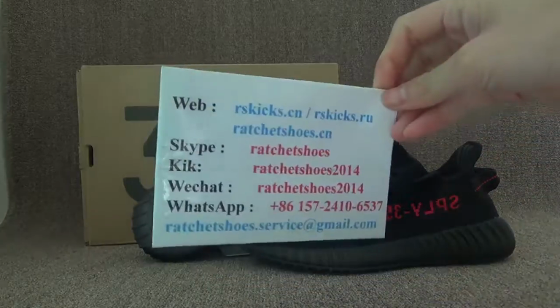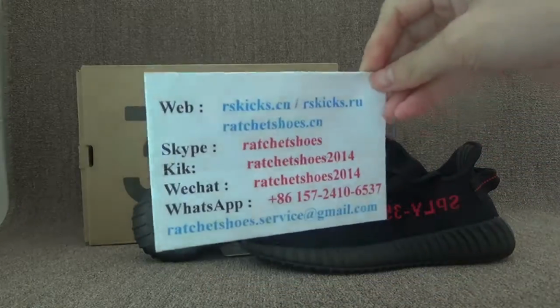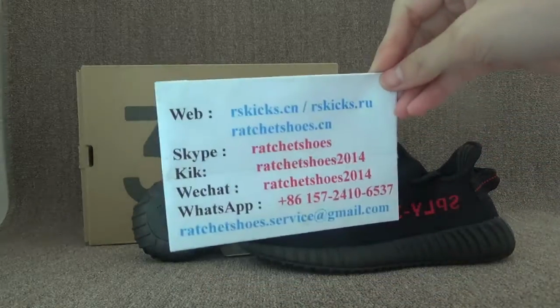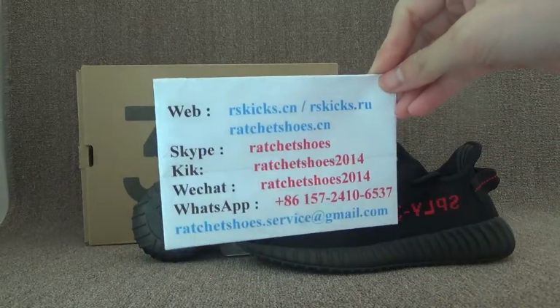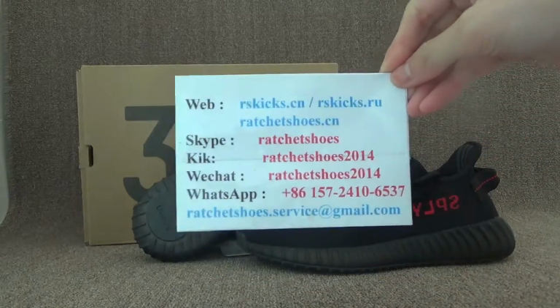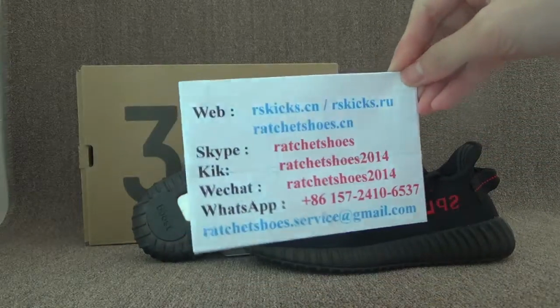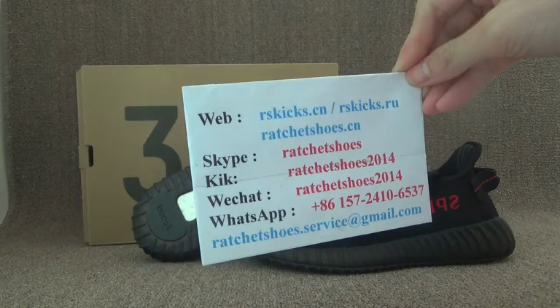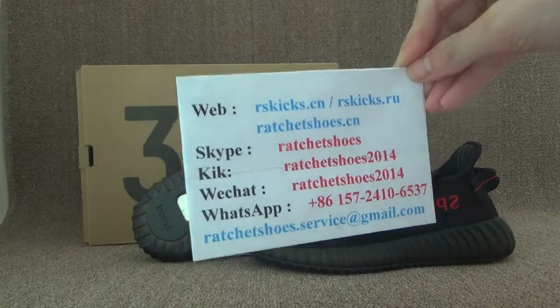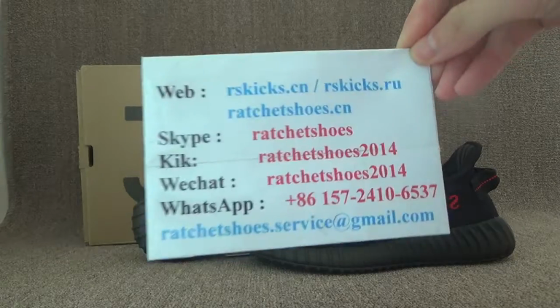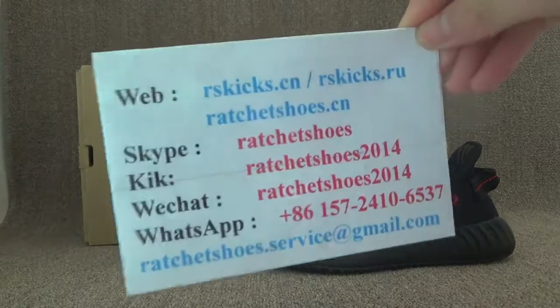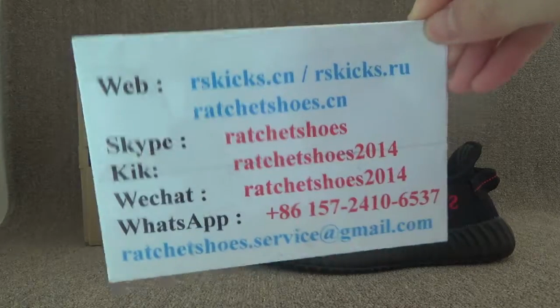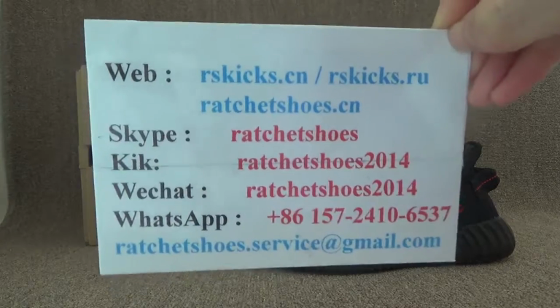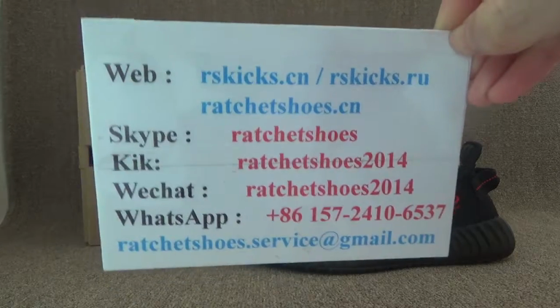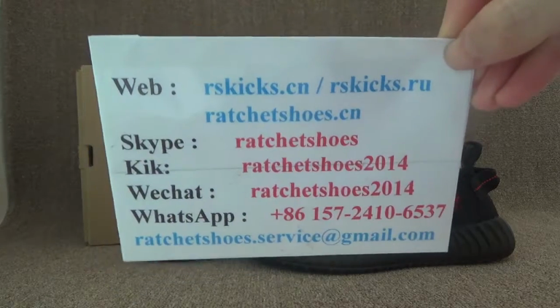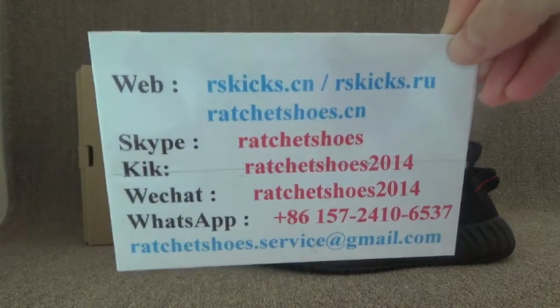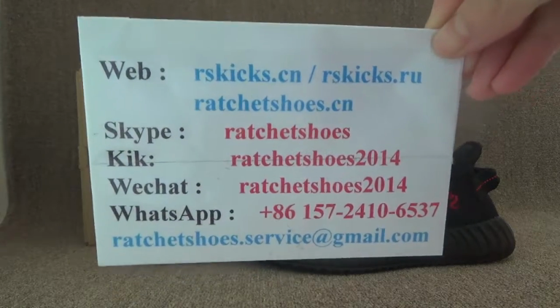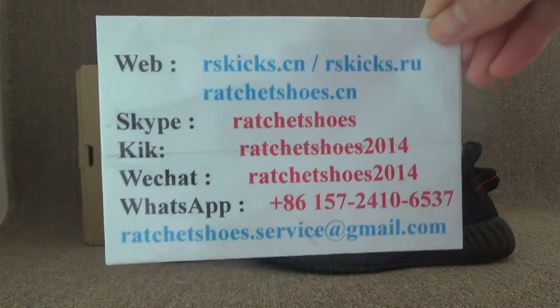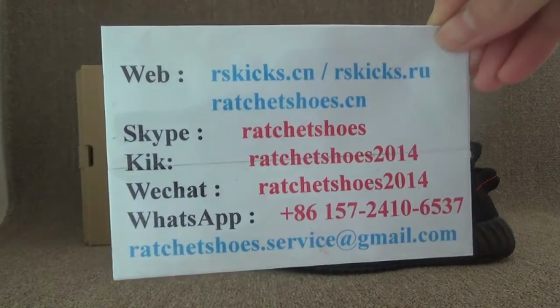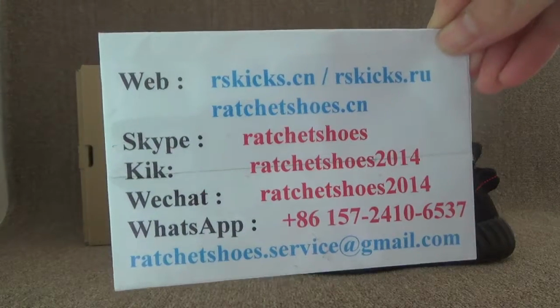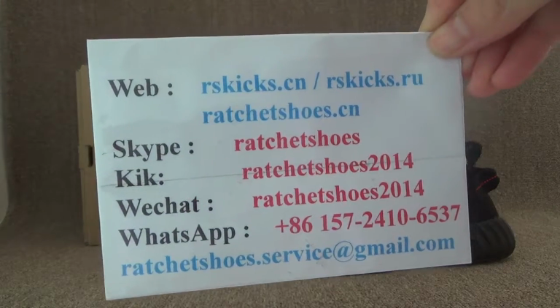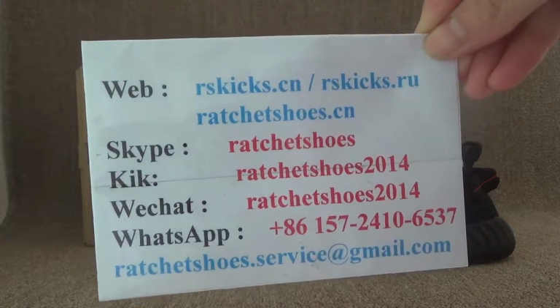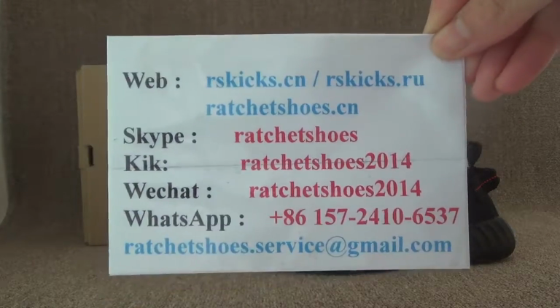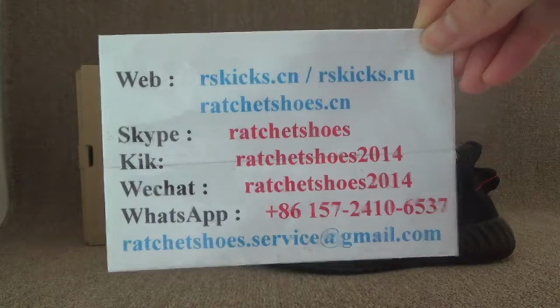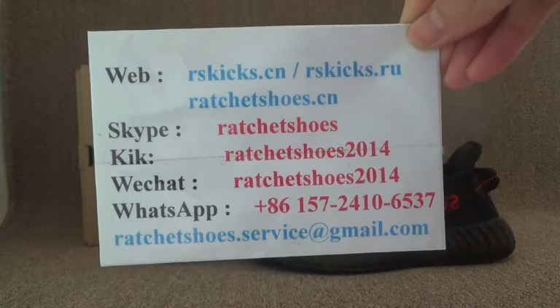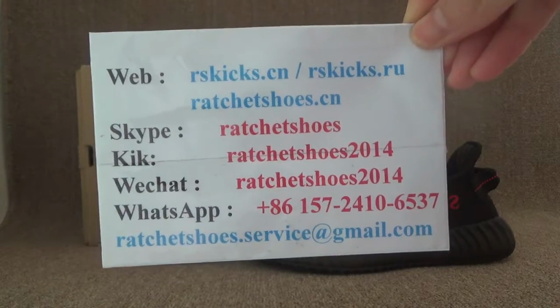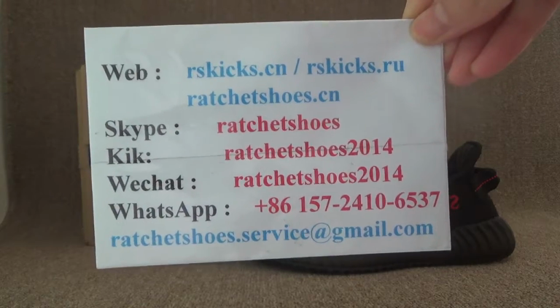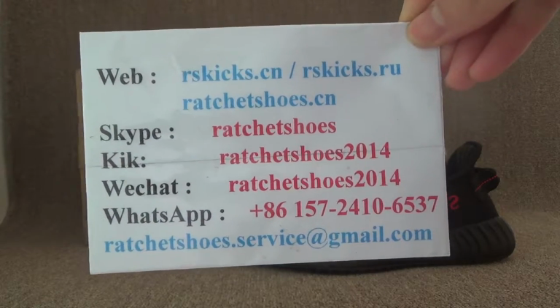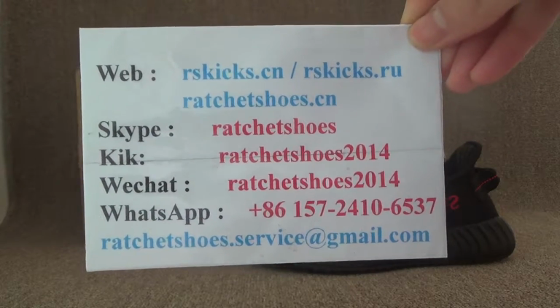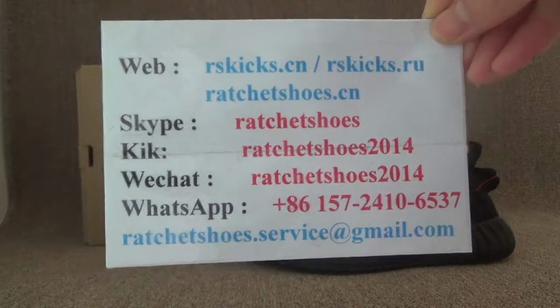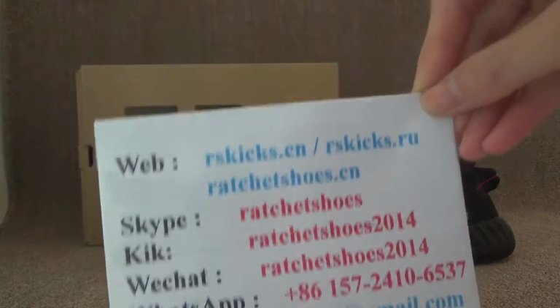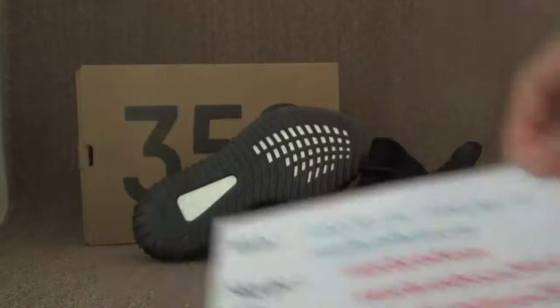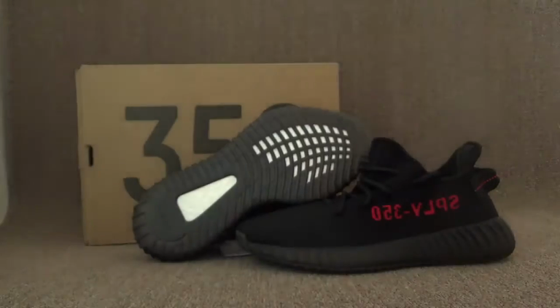Here is my detailed information. If you got any questions, you can contact me. Also, you can go to the website directly. We offer the wholesale price.